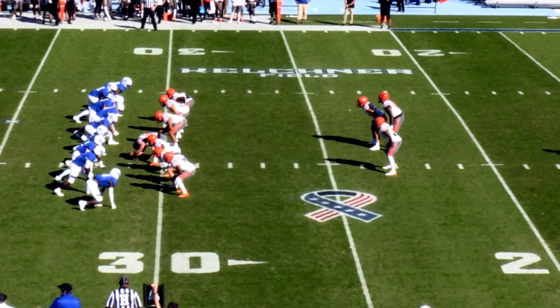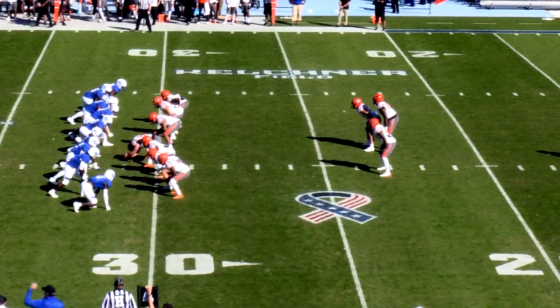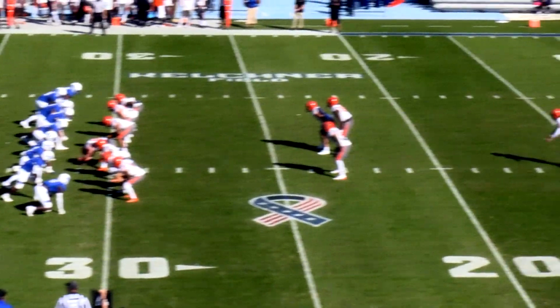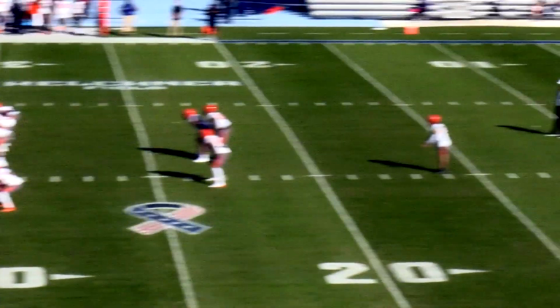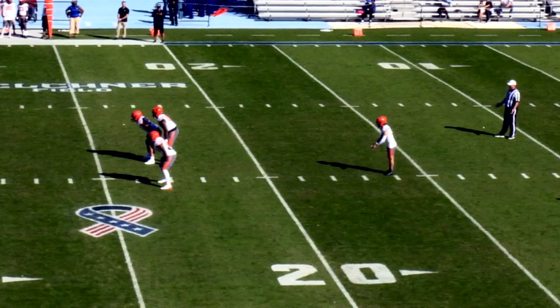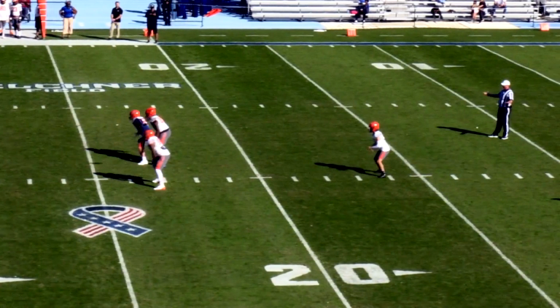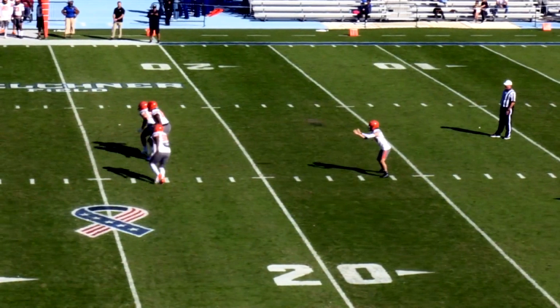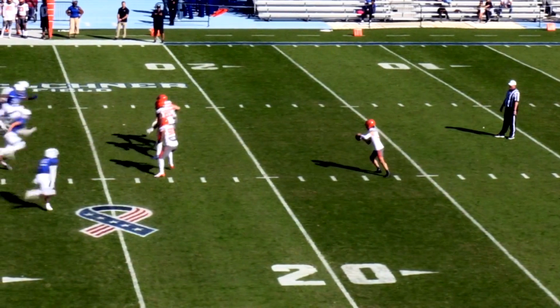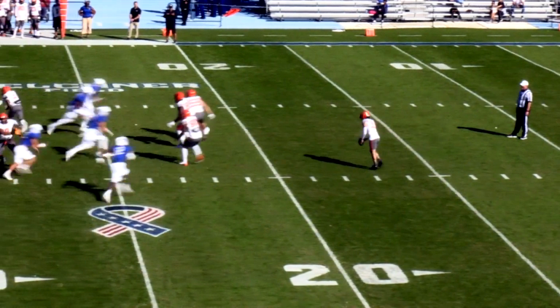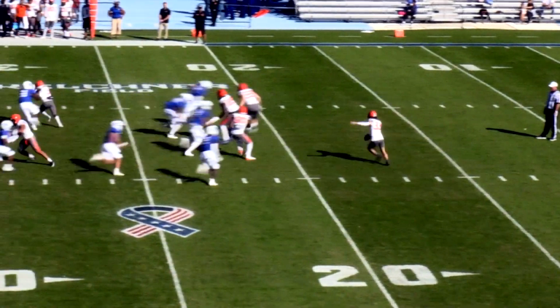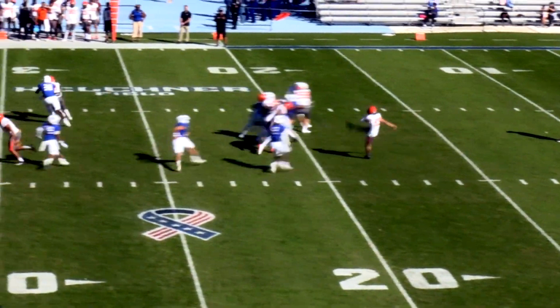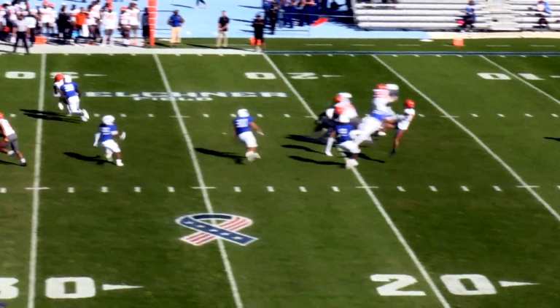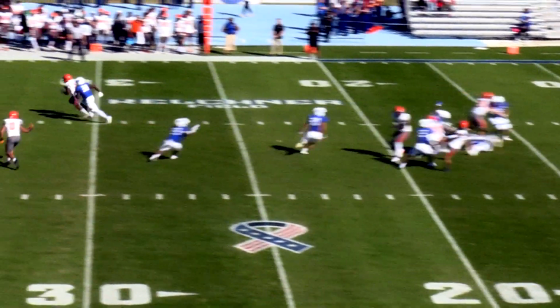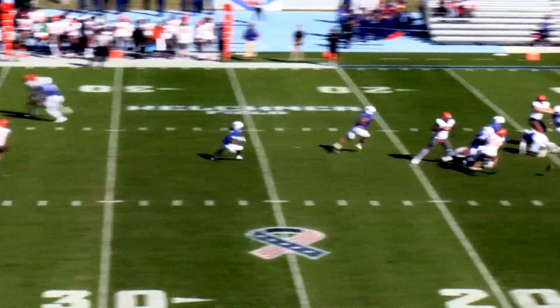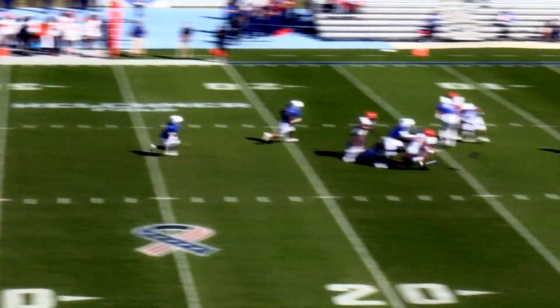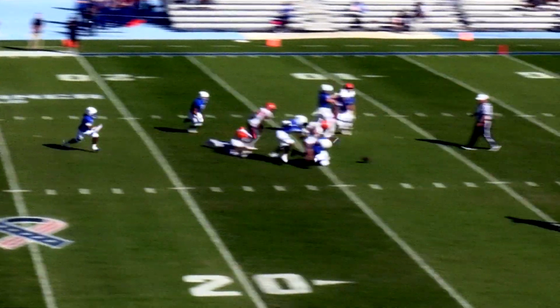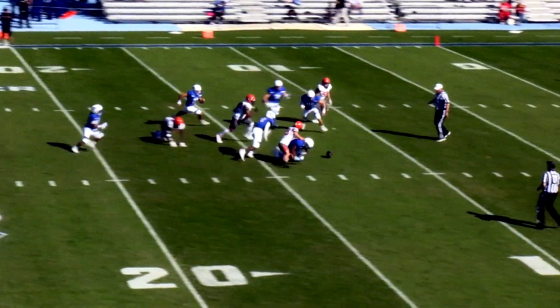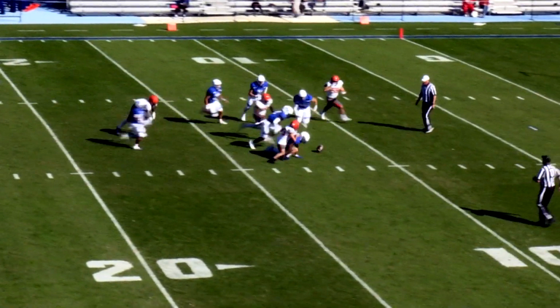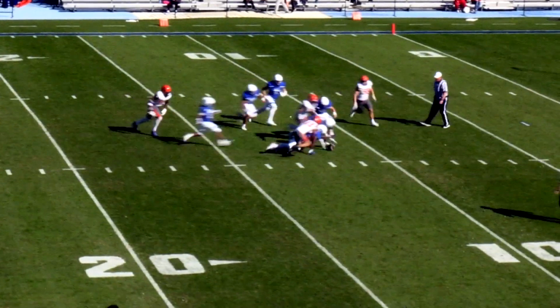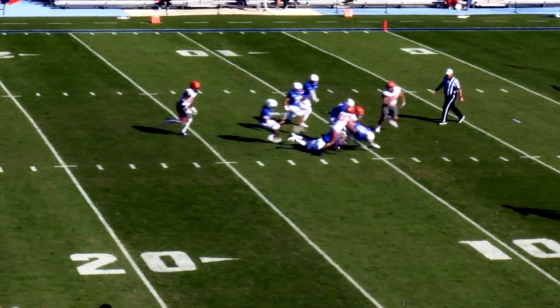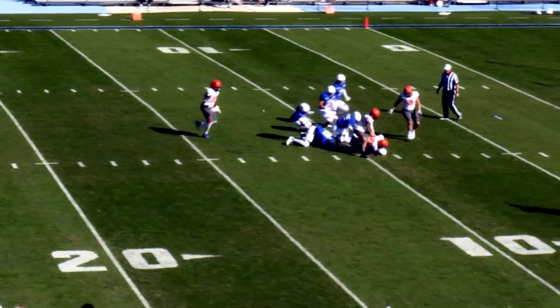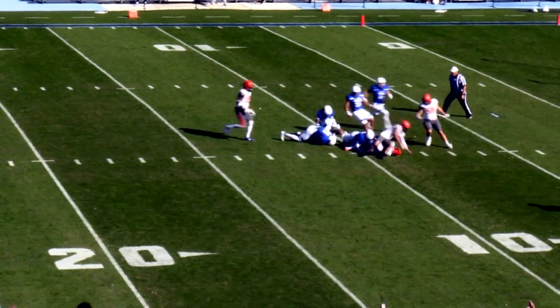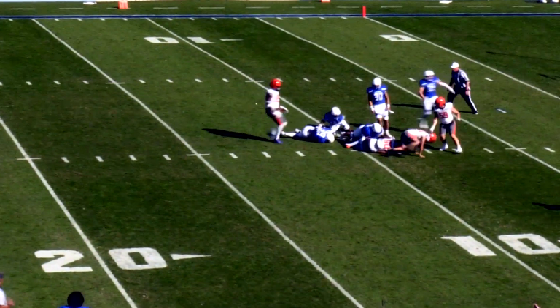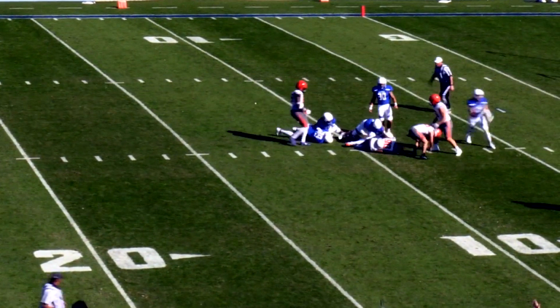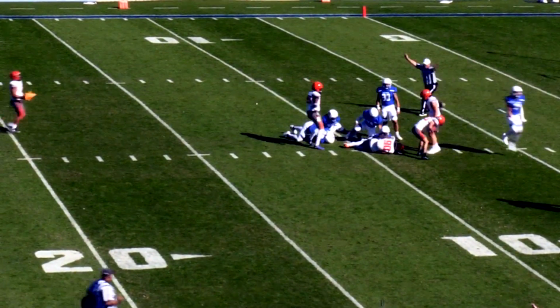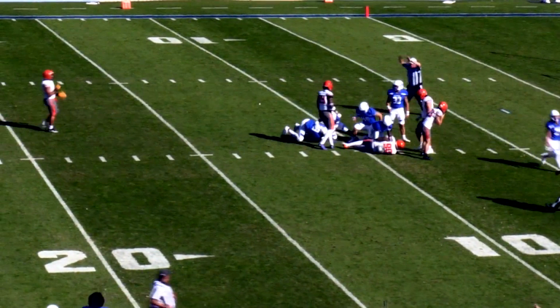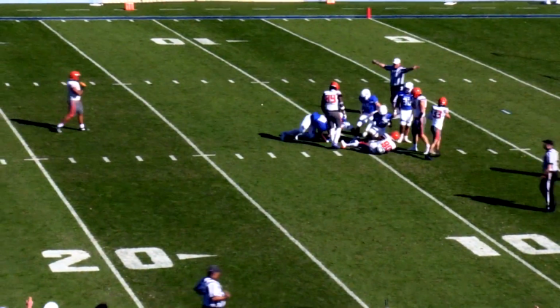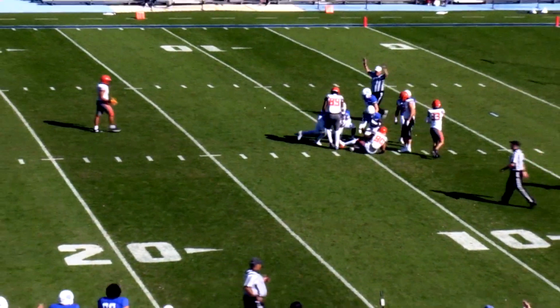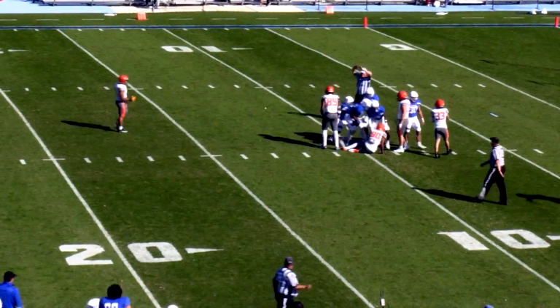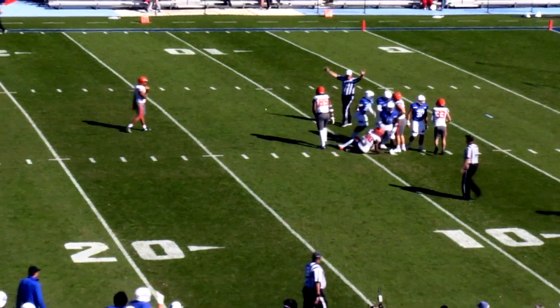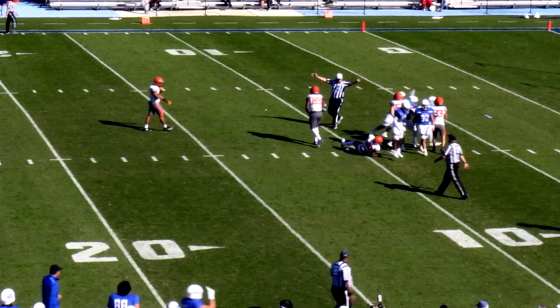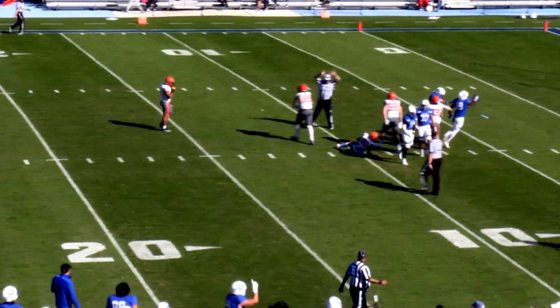They'll go to Montclair State next week, and then a home game with TC and Jay. And this punt is blocked. Ball is loose inside the 10-yard line, and it's recovered by the Captains.